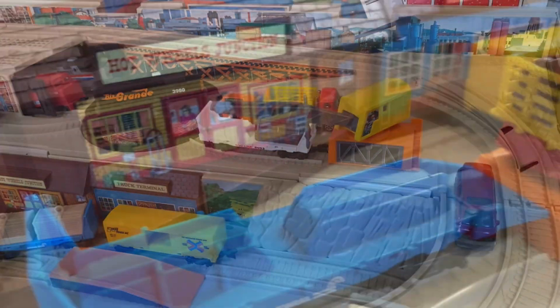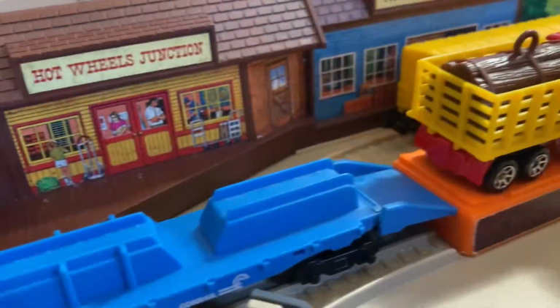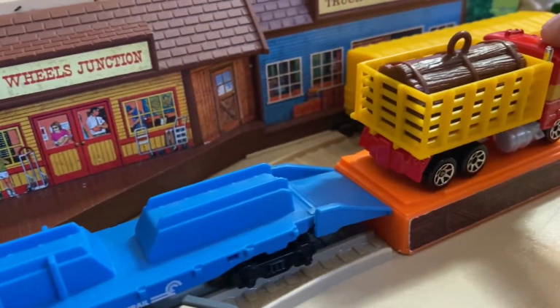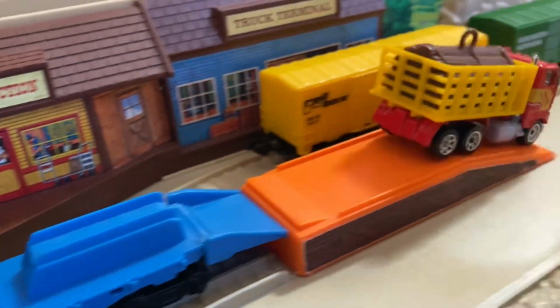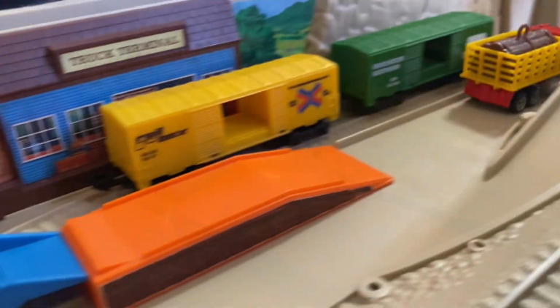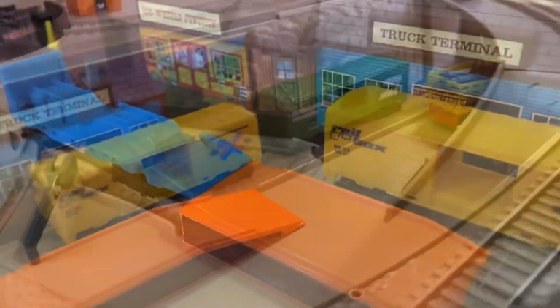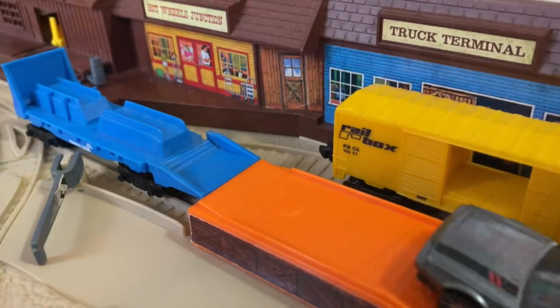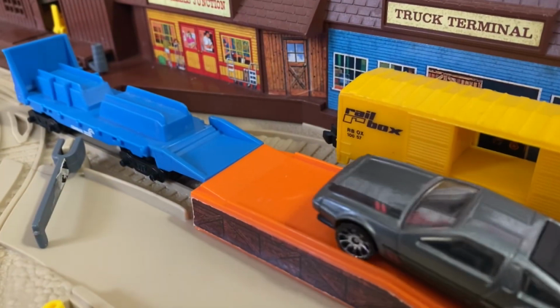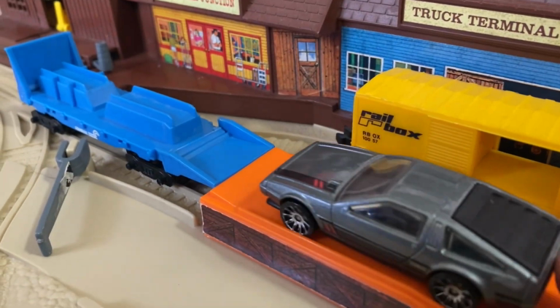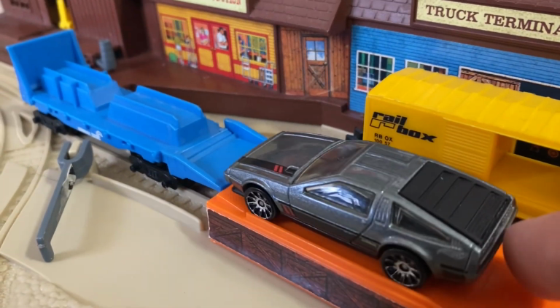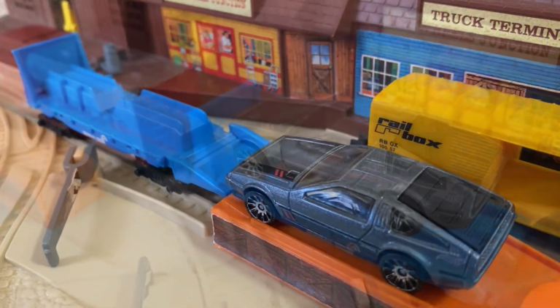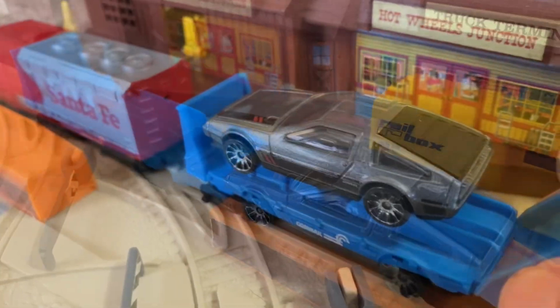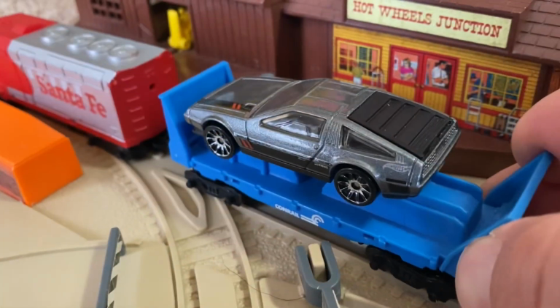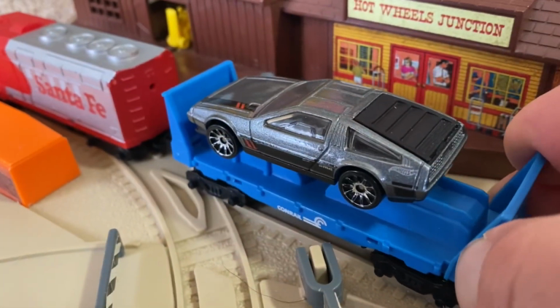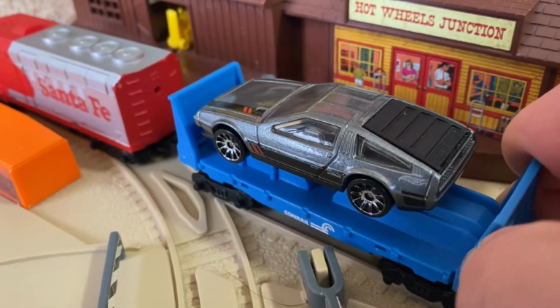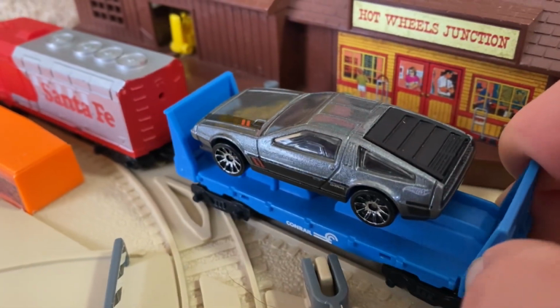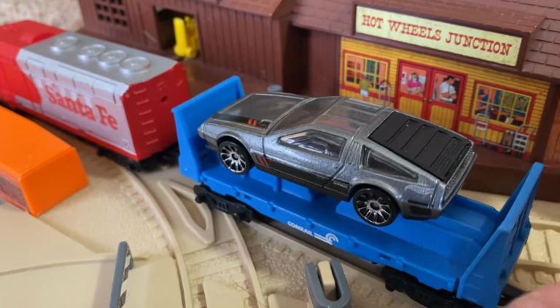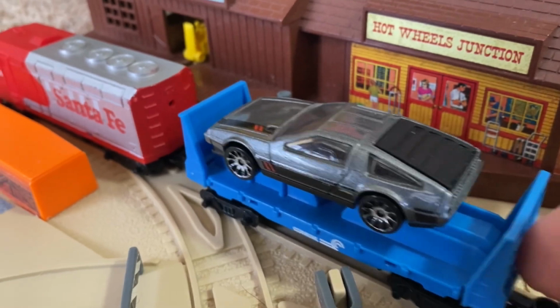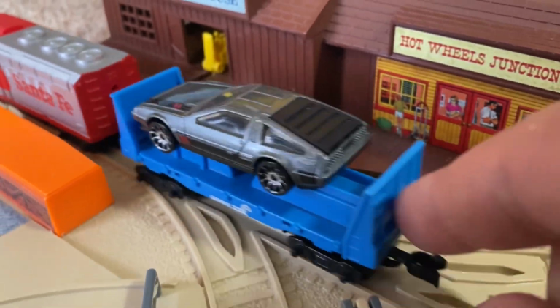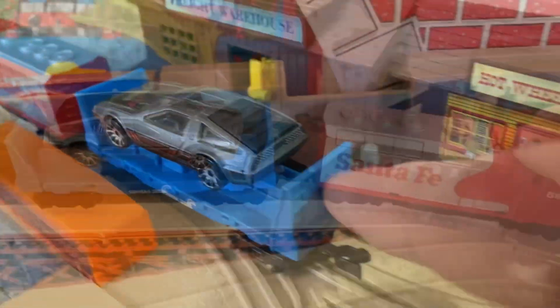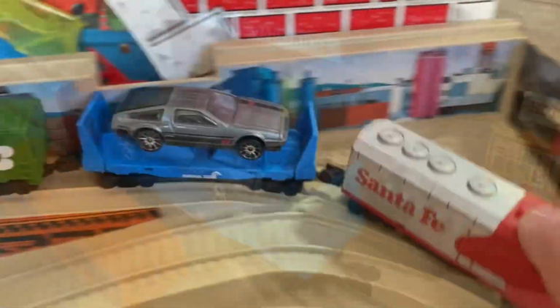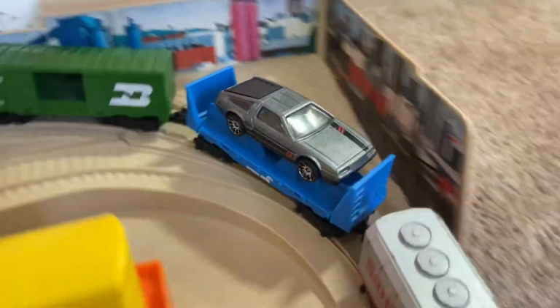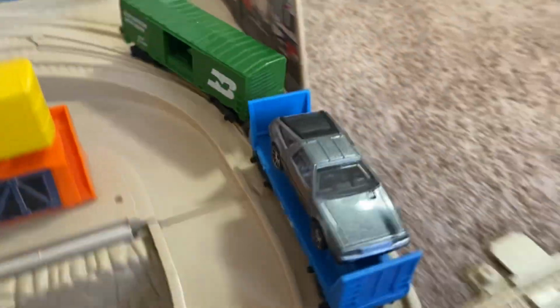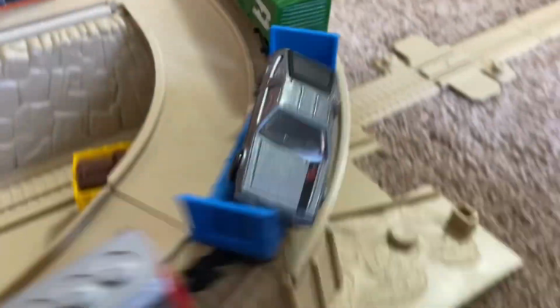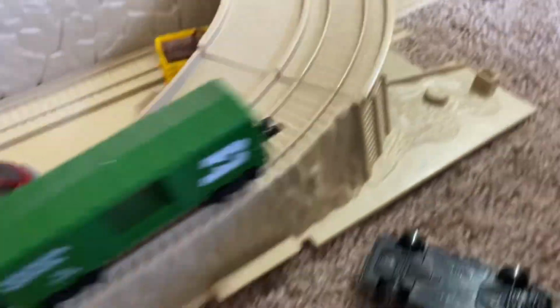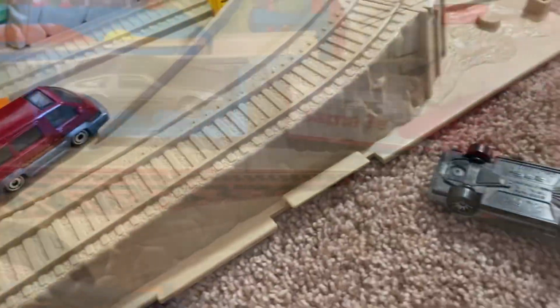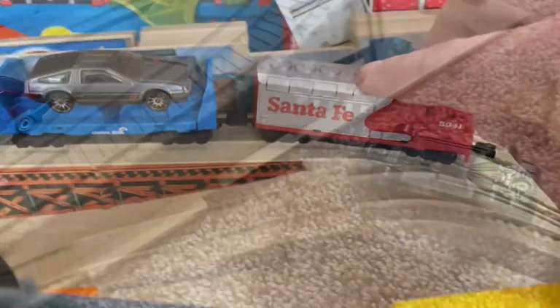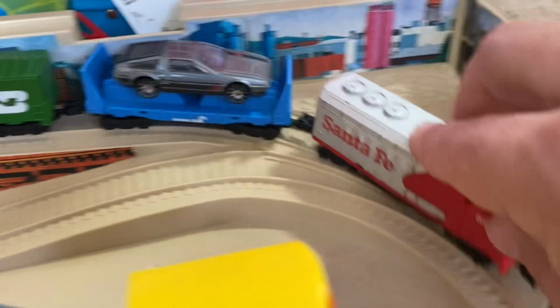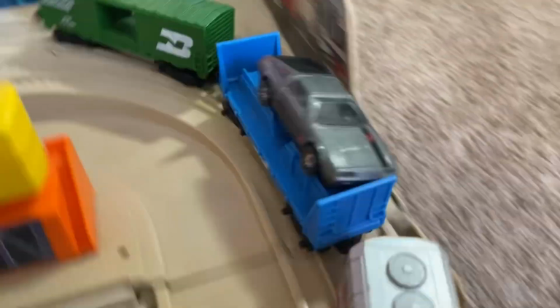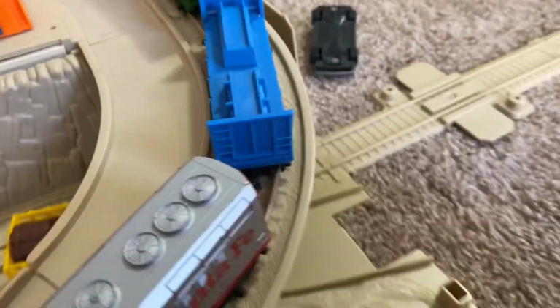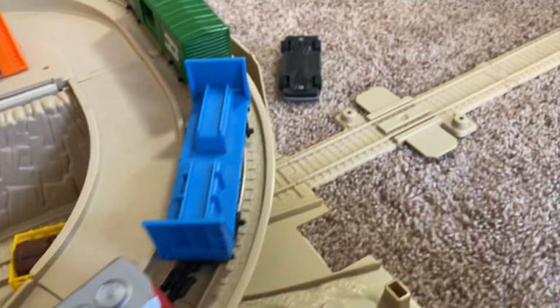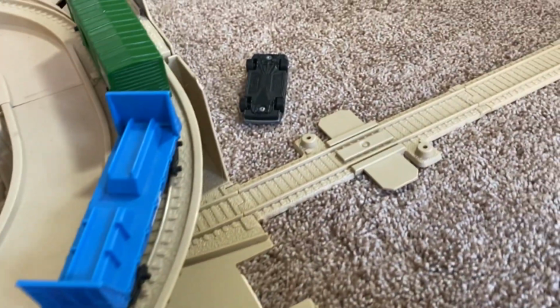When empty, those flatbed cars can also be used to carry other Hot Wheels cars. Although I feel like this design wasn't quite so thought out — while the cars do teeter on them, they don't tend to hold up very well because it's pretty top heavy.